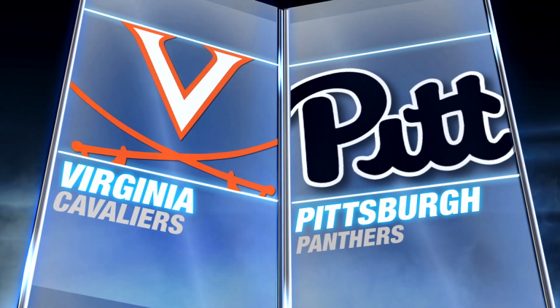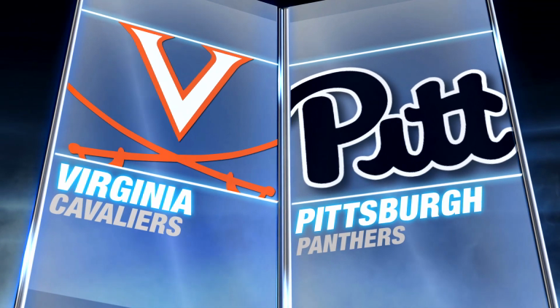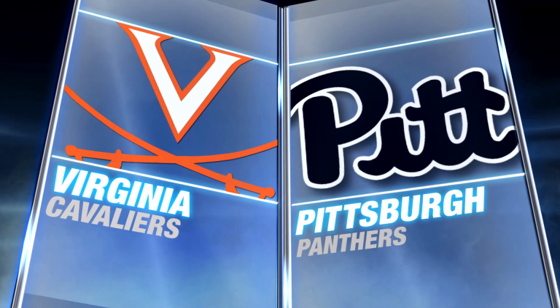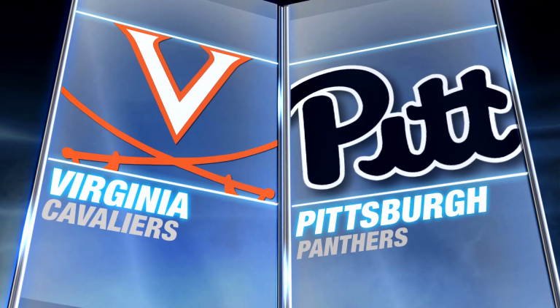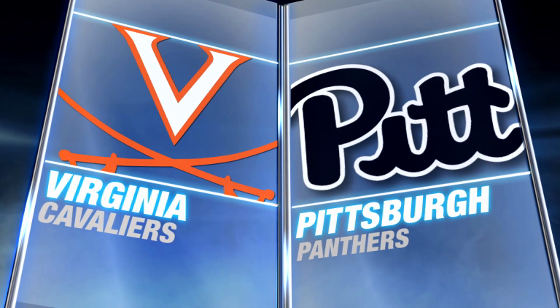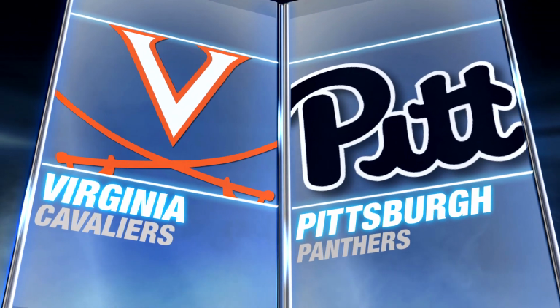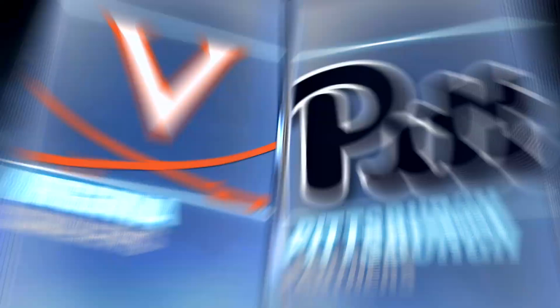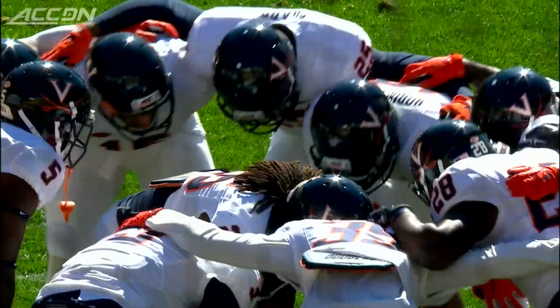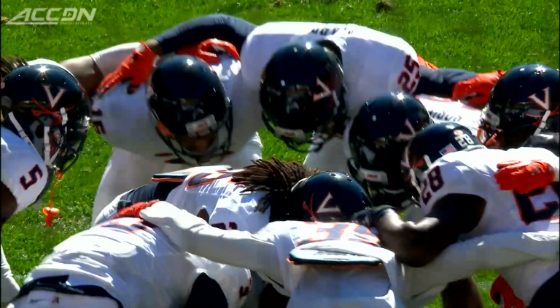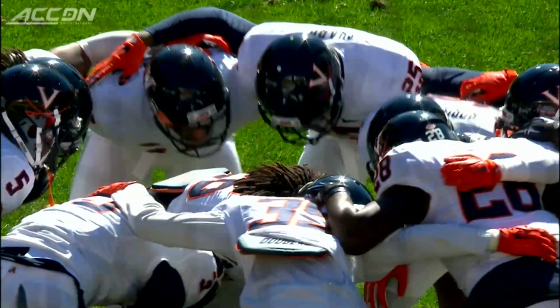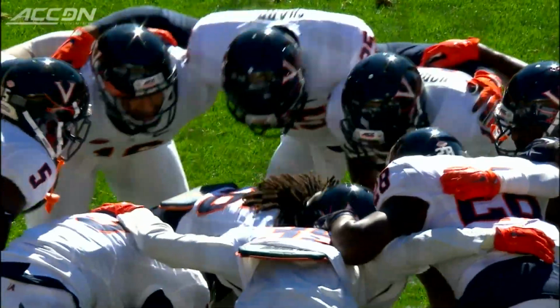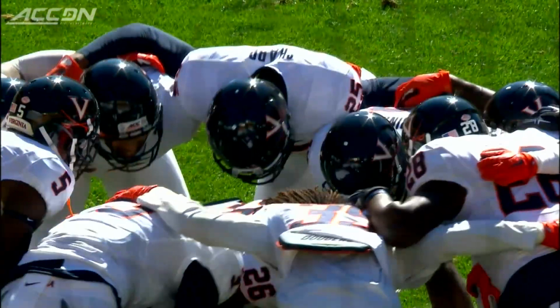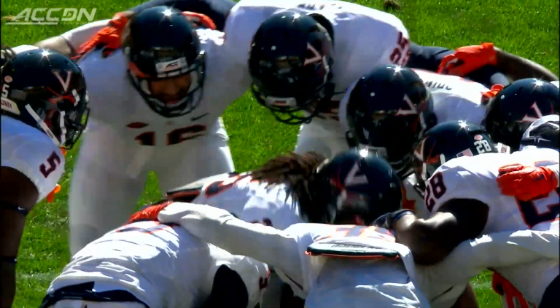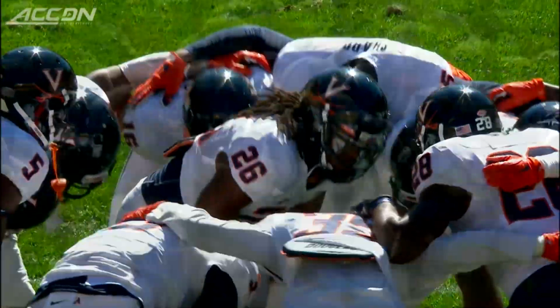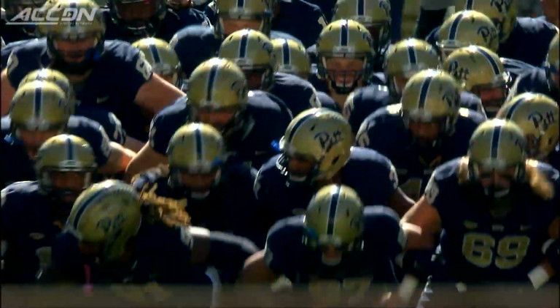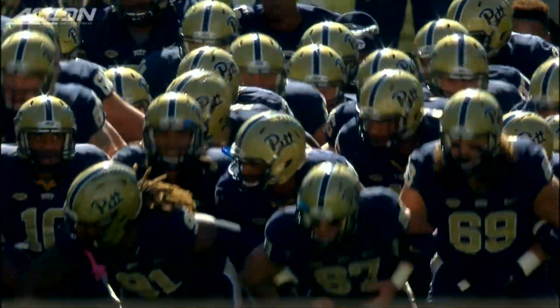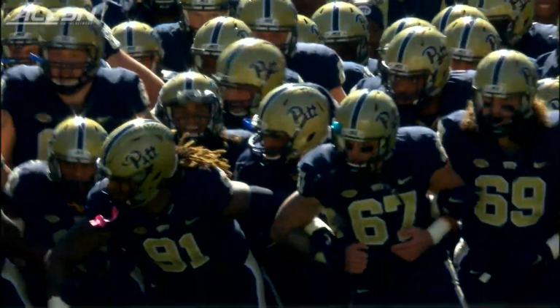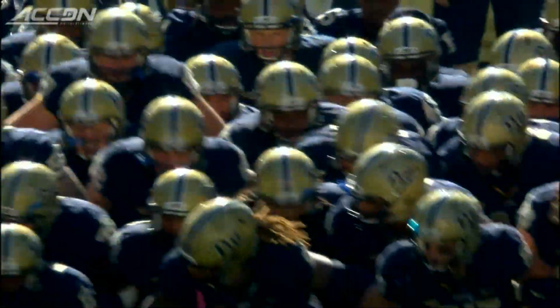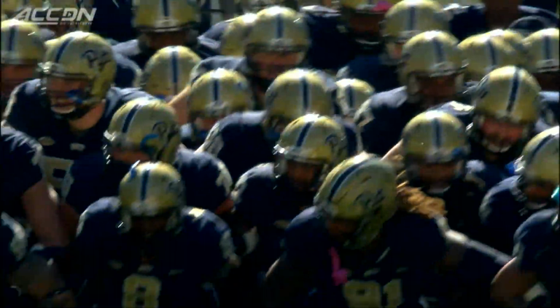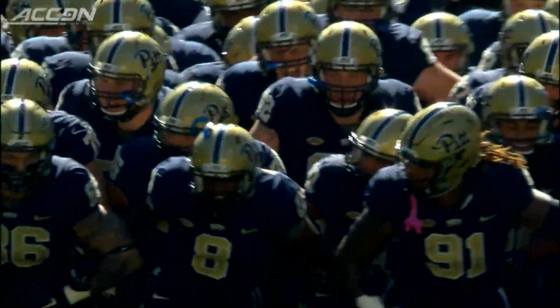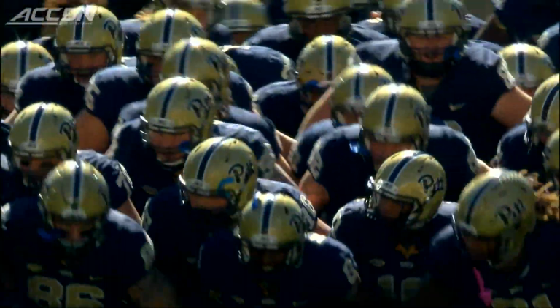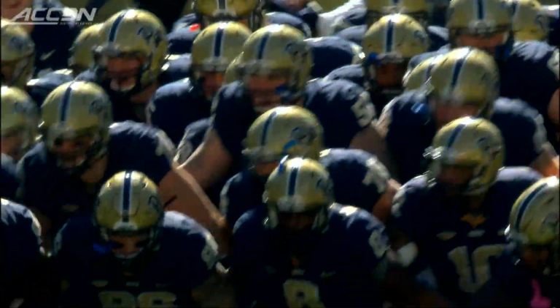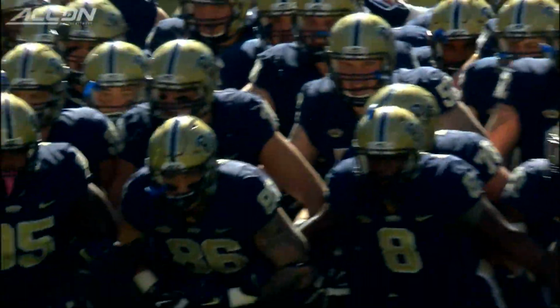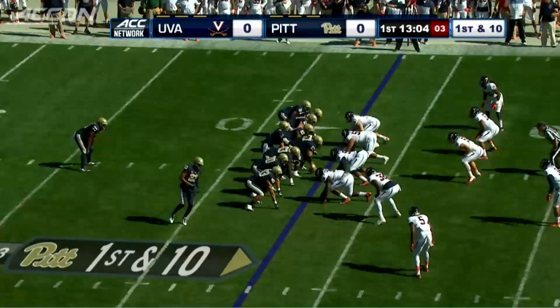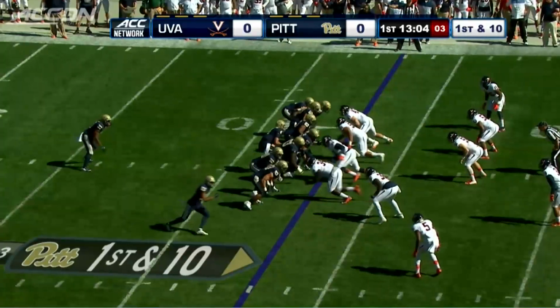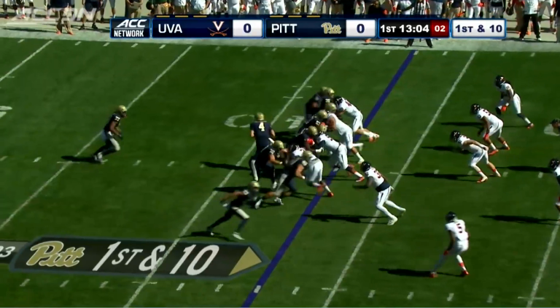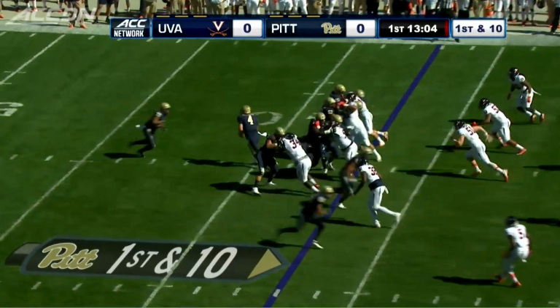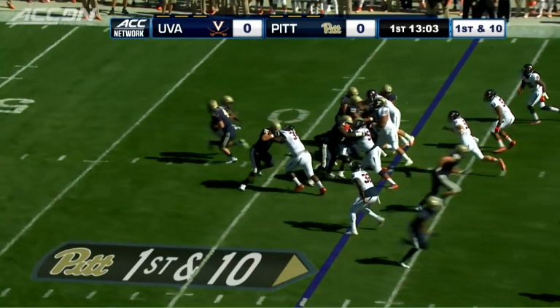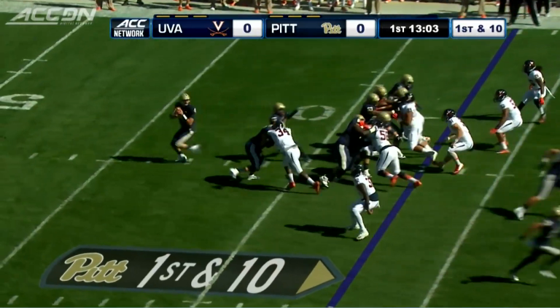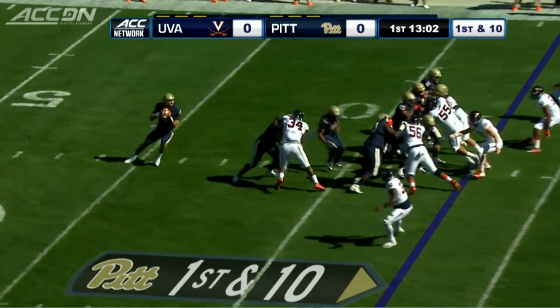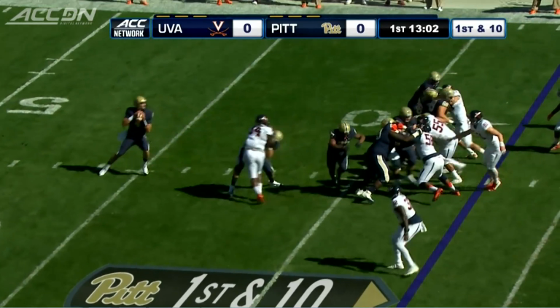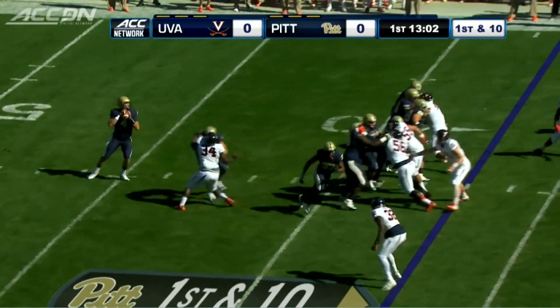ACC Coastal Division battle, Virginia visiting Pitt. Pitt coming in 3-1, looking for the 700th win in the school's history.